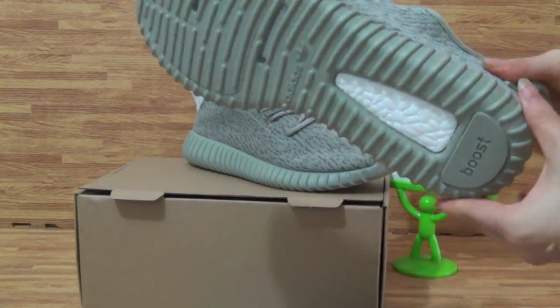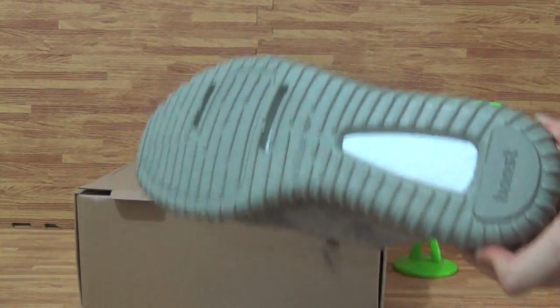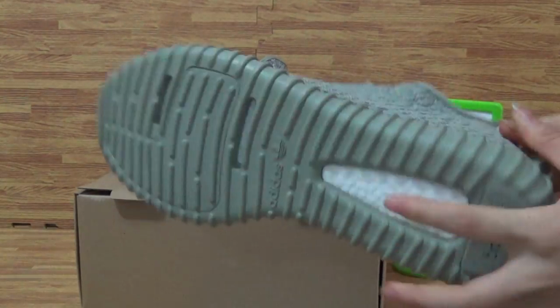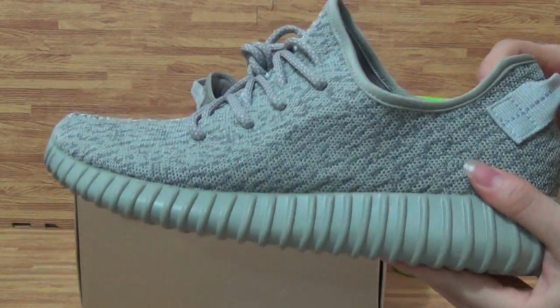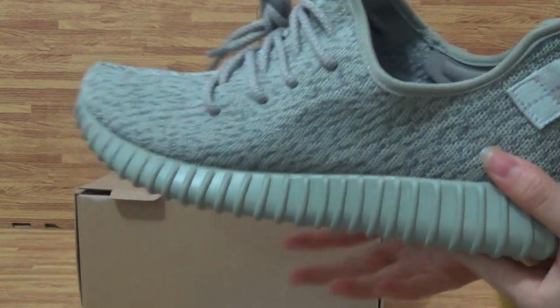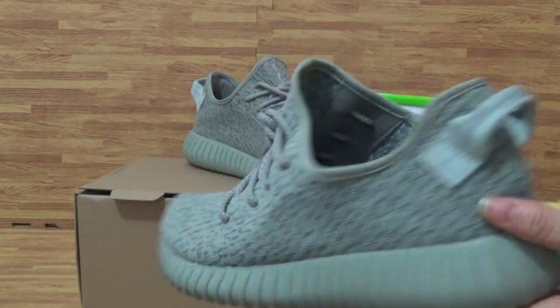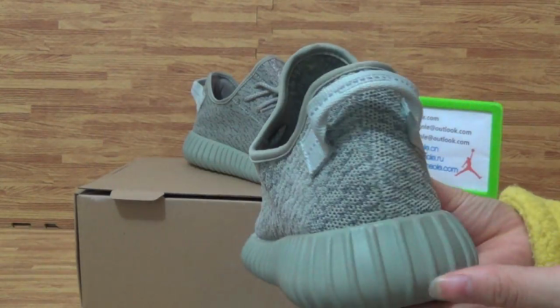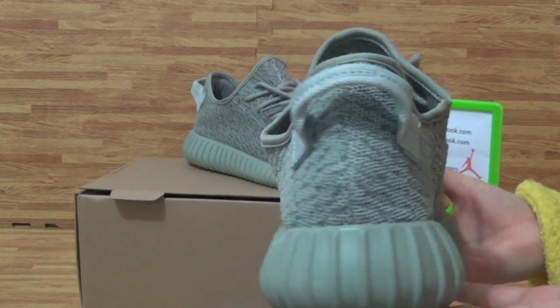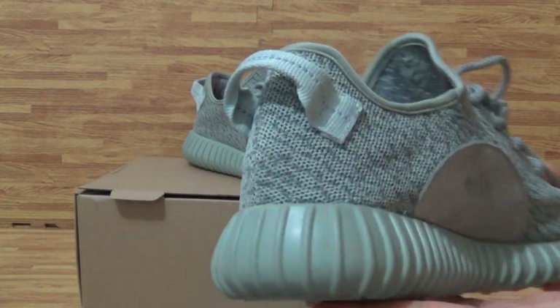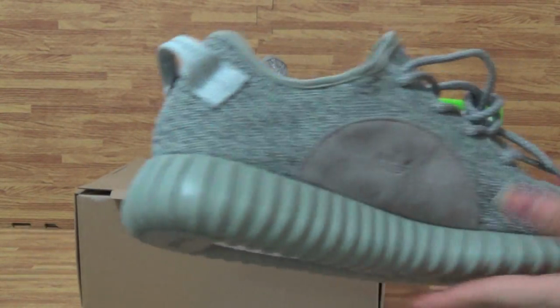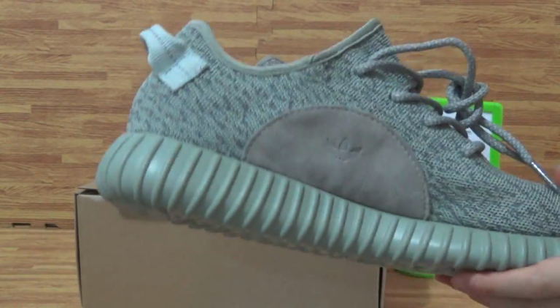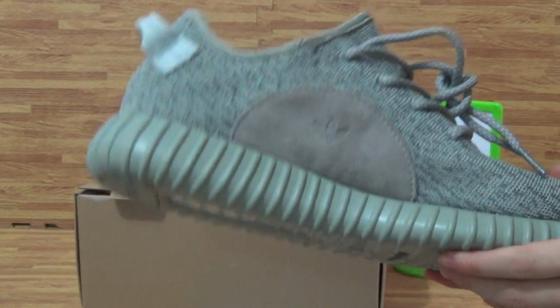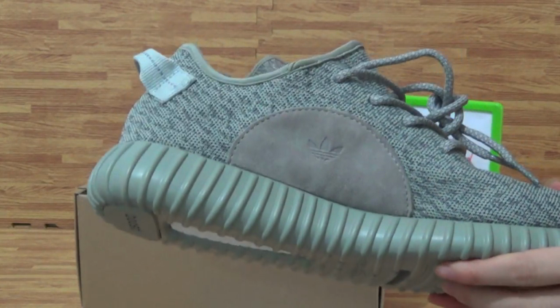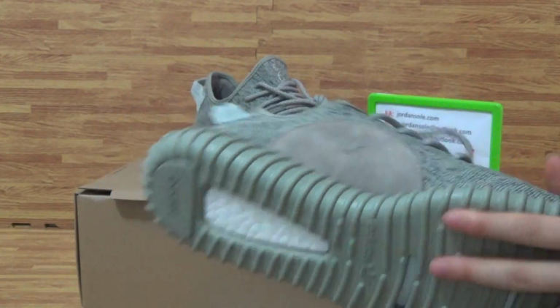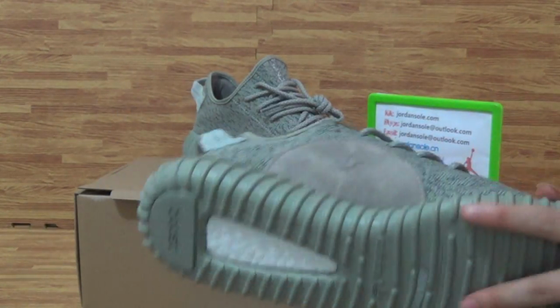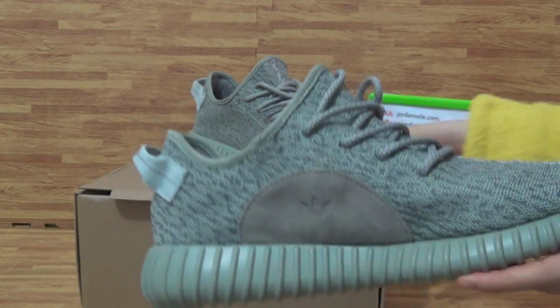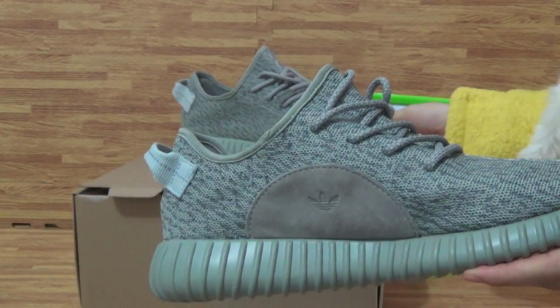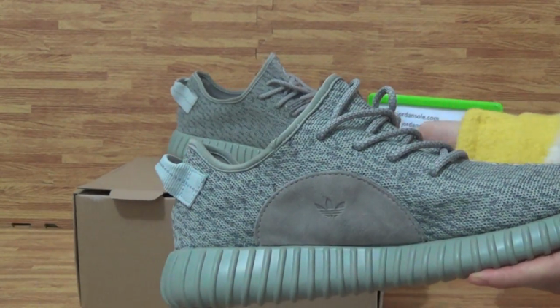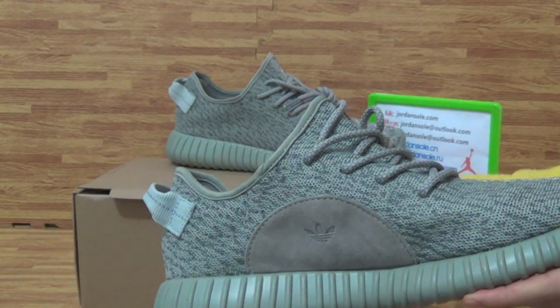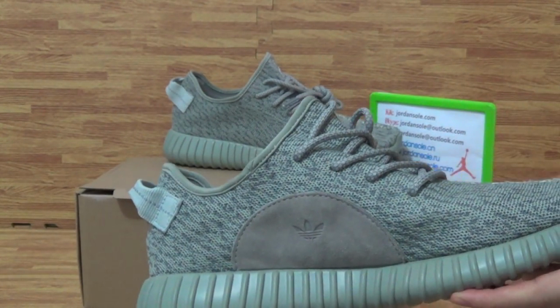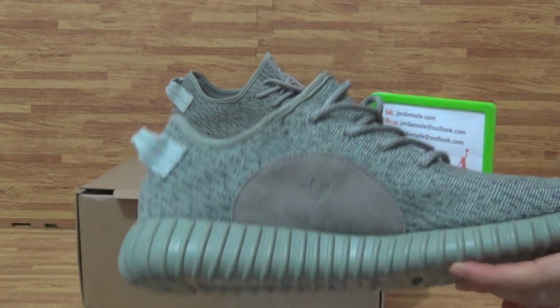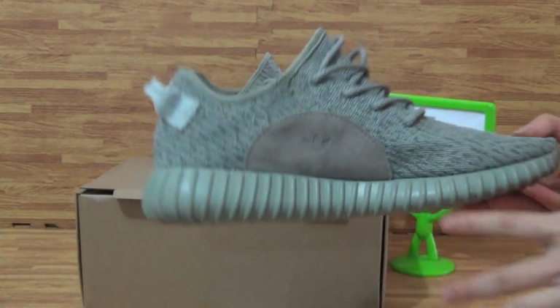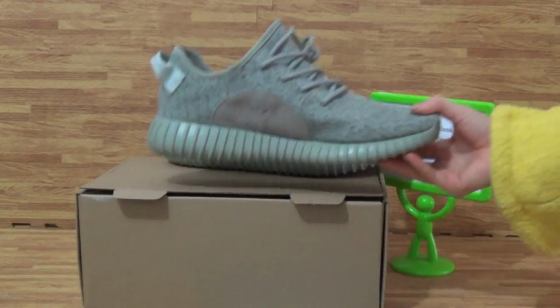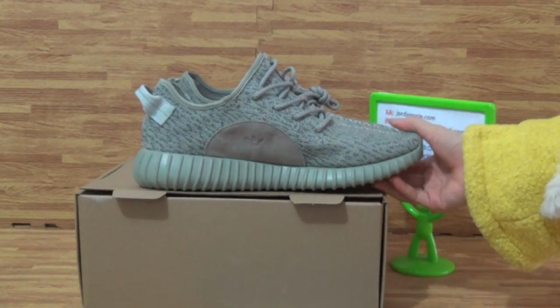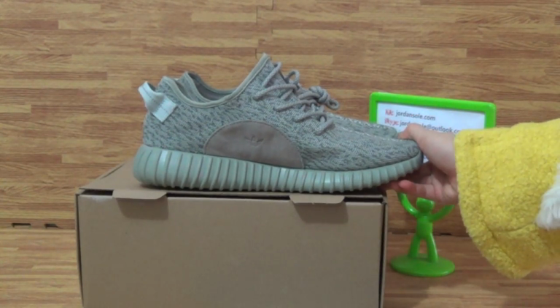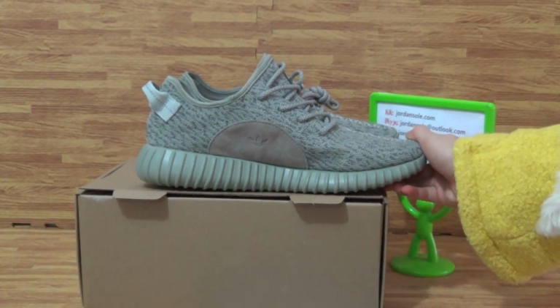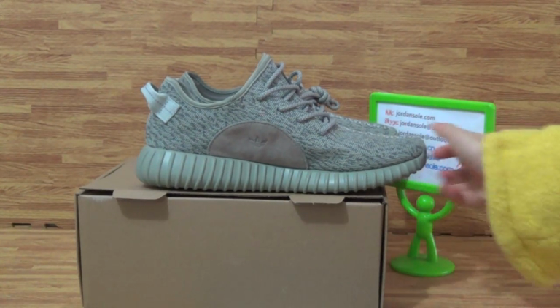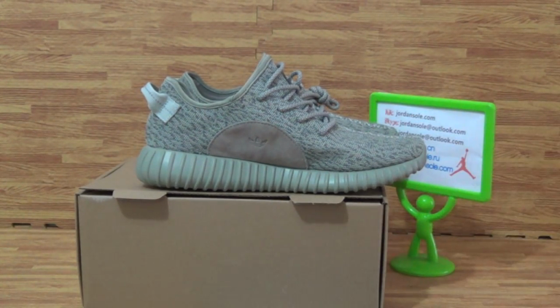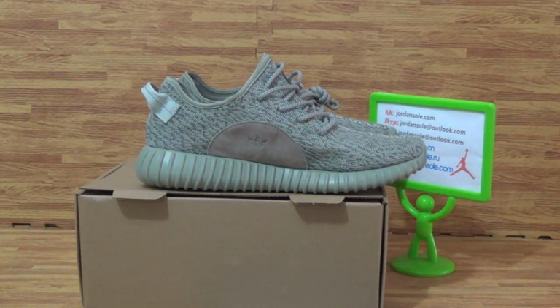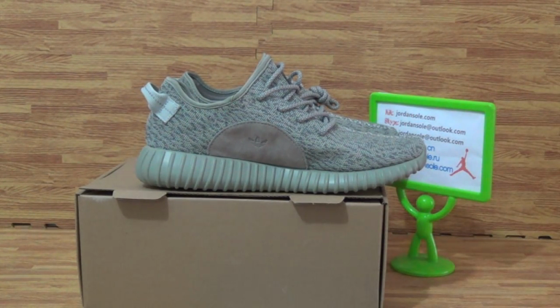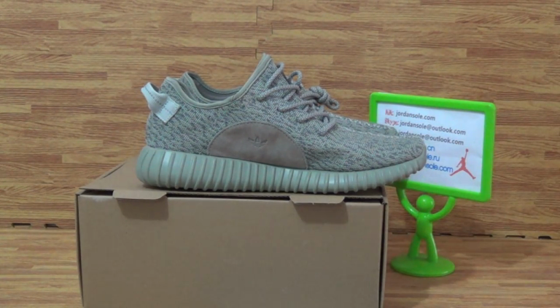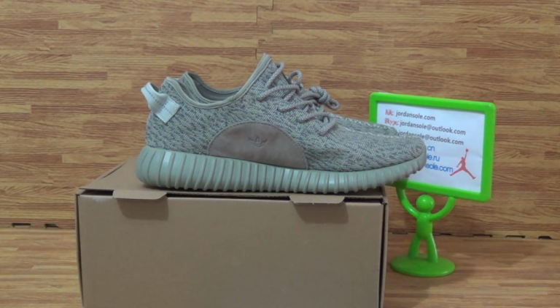I like this pair of shoes. Also this pair of shoes is very popular now. Welcome to my website jordansoil.cn — we offer you very good price and free shipping. Okay, see you.